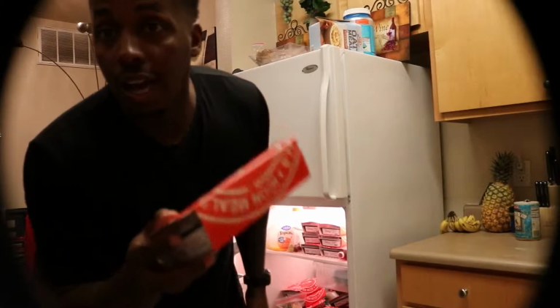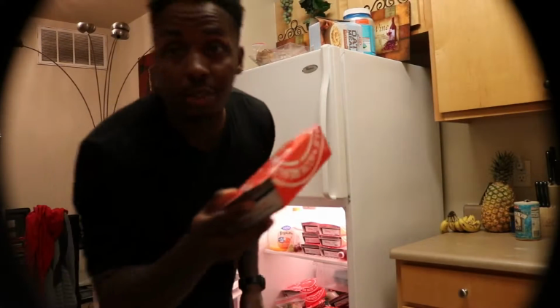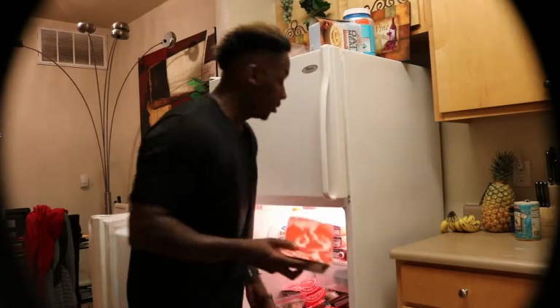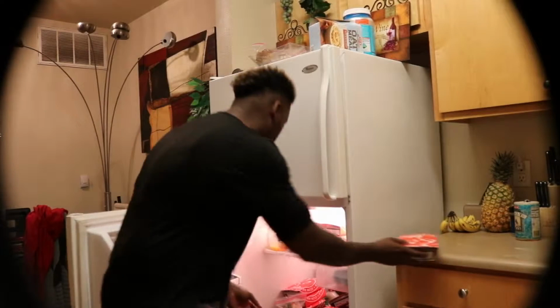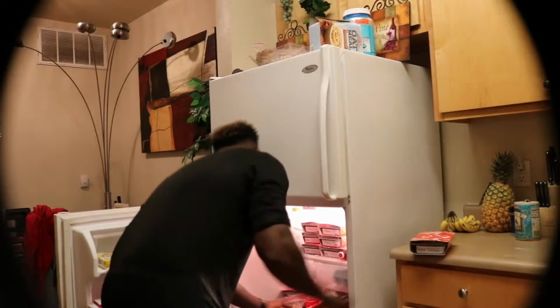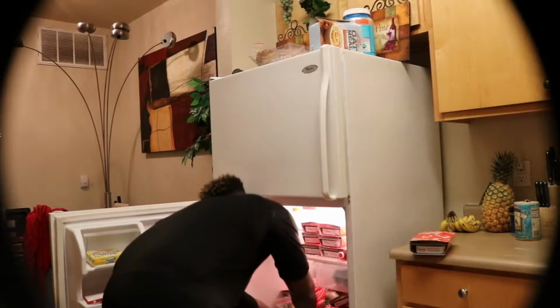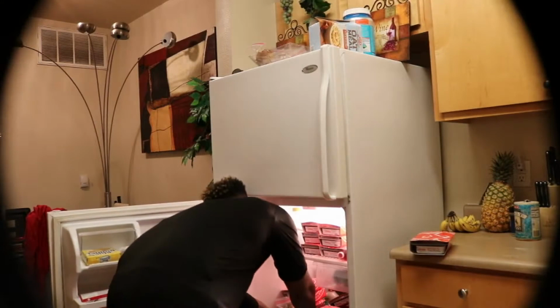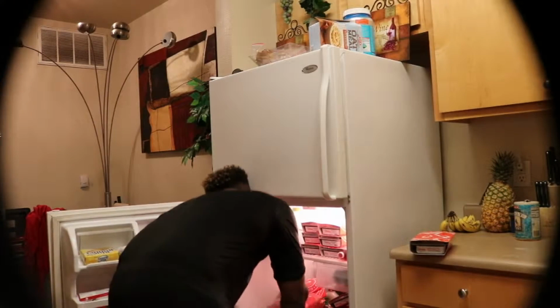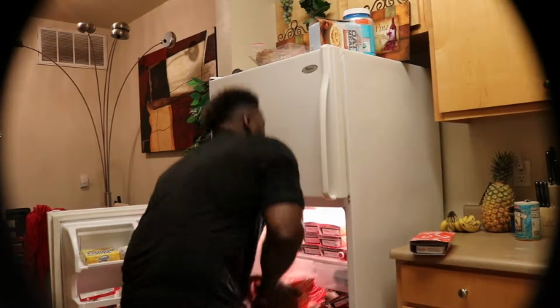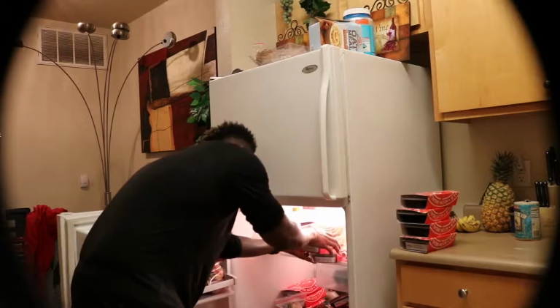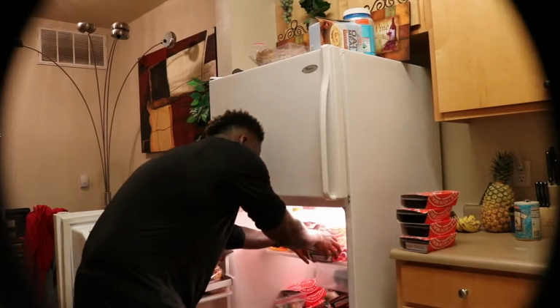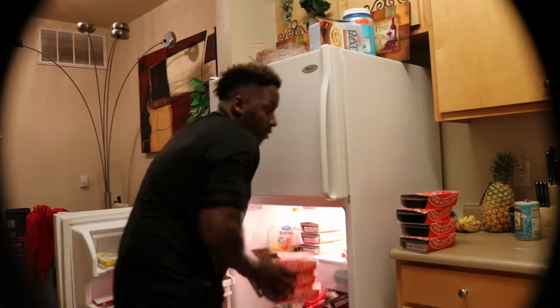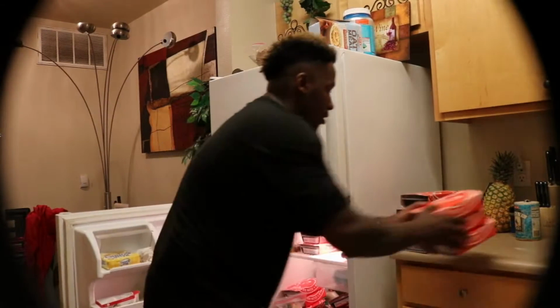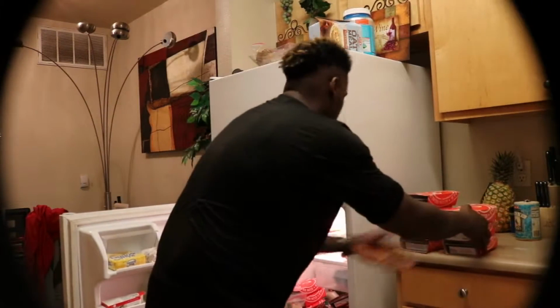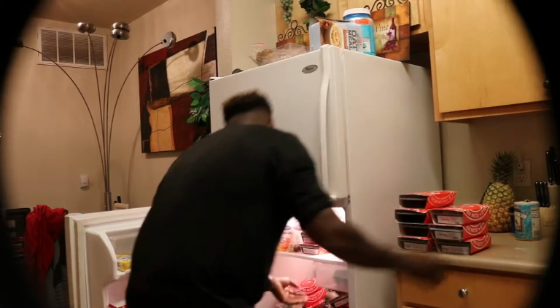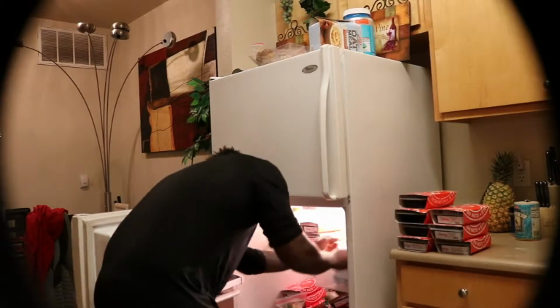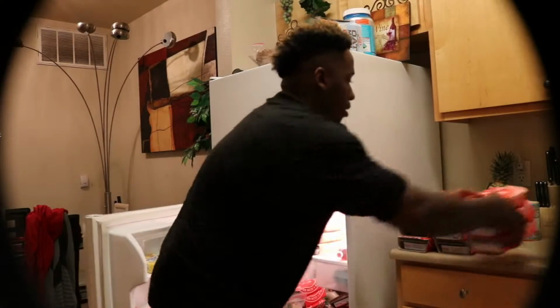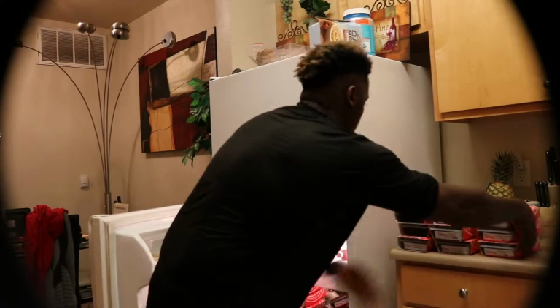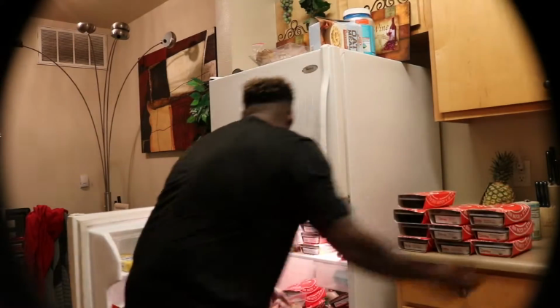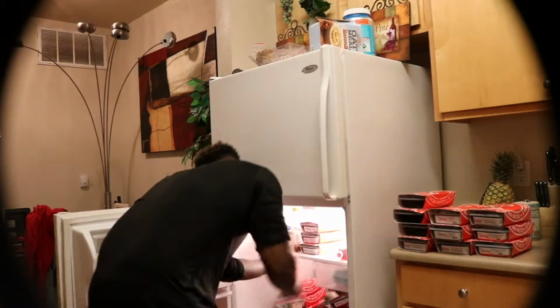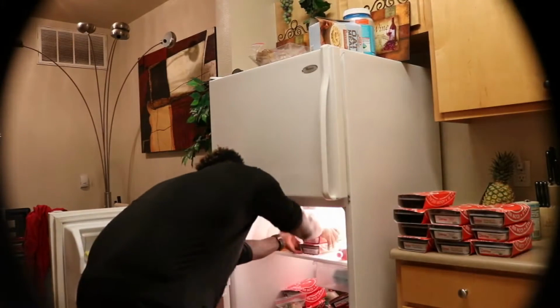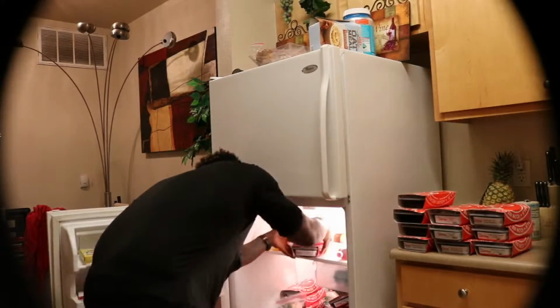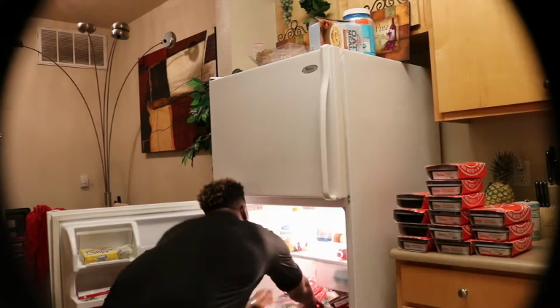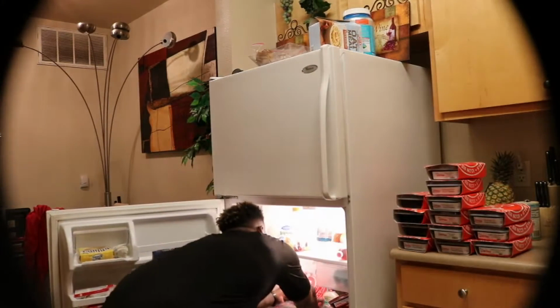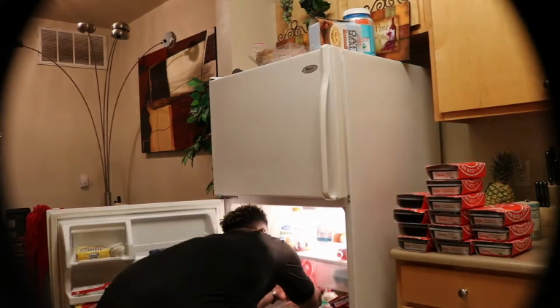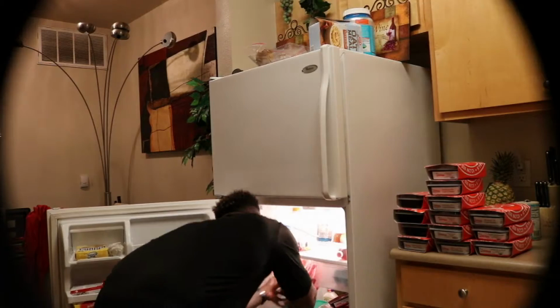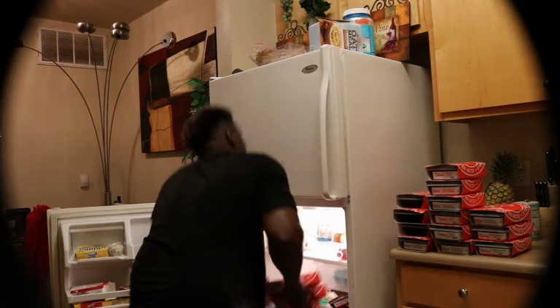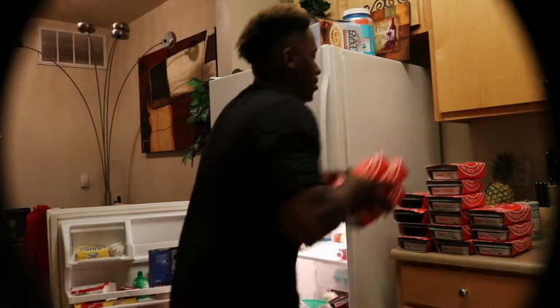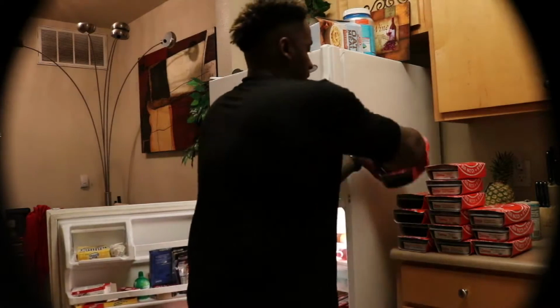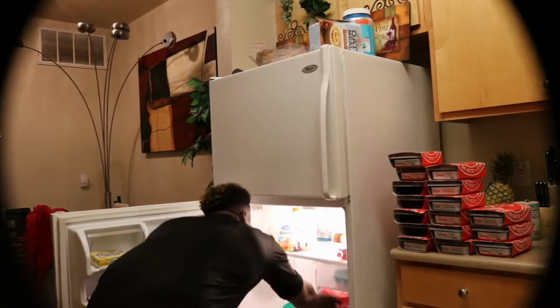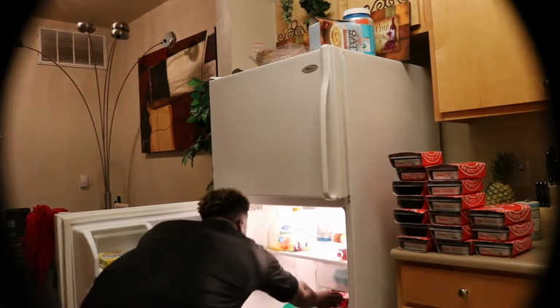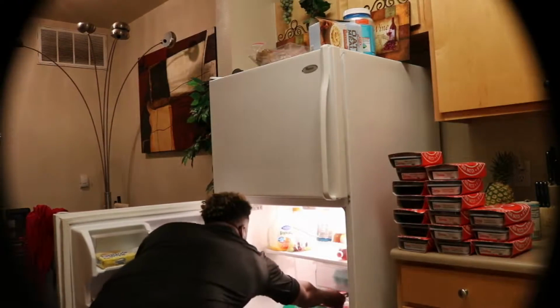All right guys, as you can see right now I'm actually getting the meals out of the ice box — some people call it the refrigerator. I want to show you guys exactly what kind of meals these are and exactly how they look.